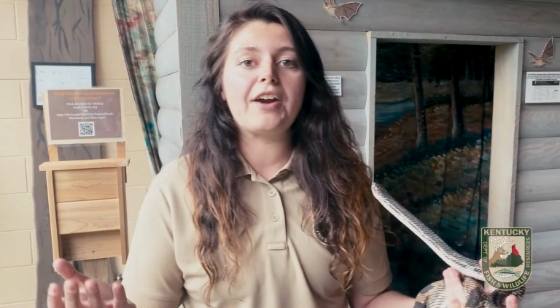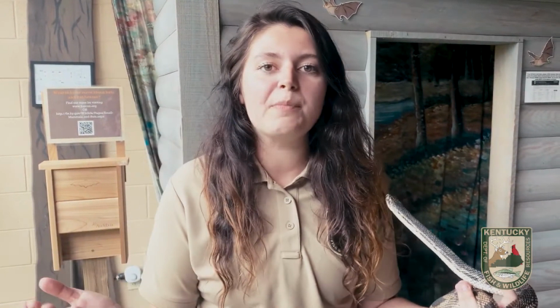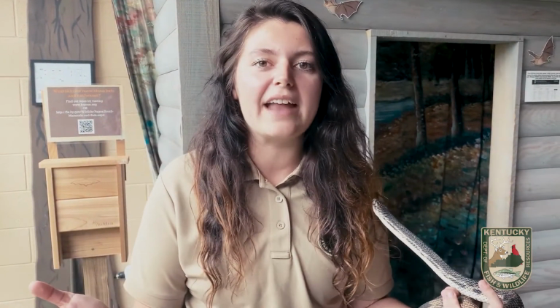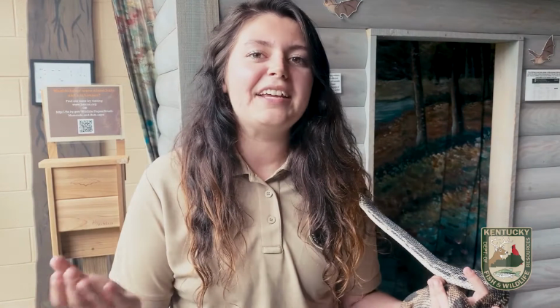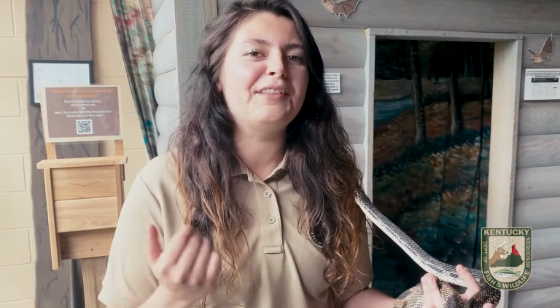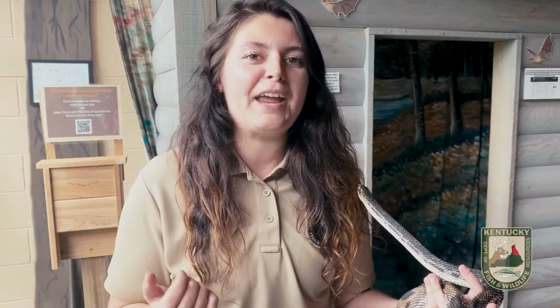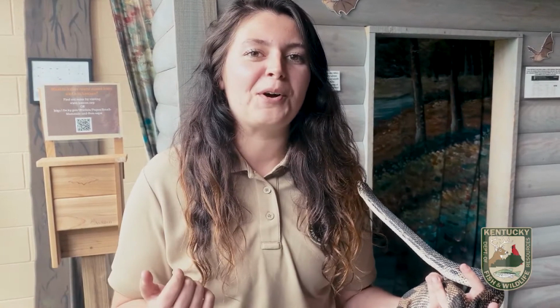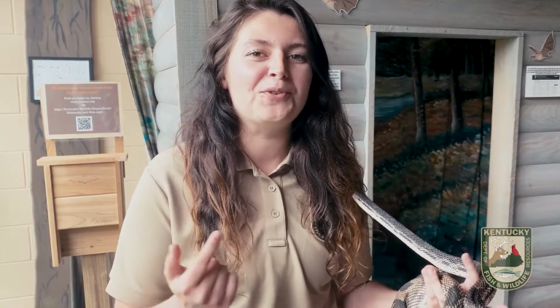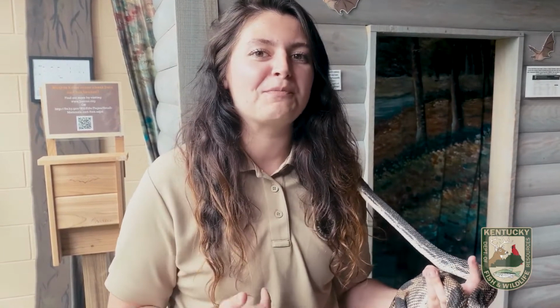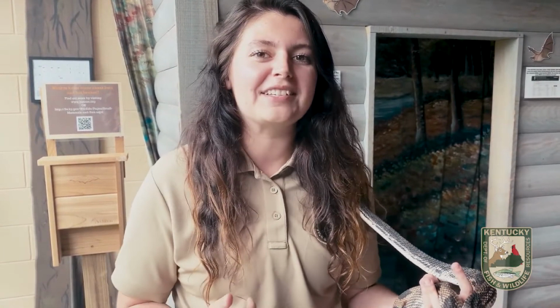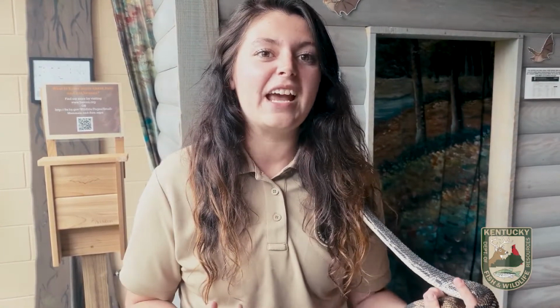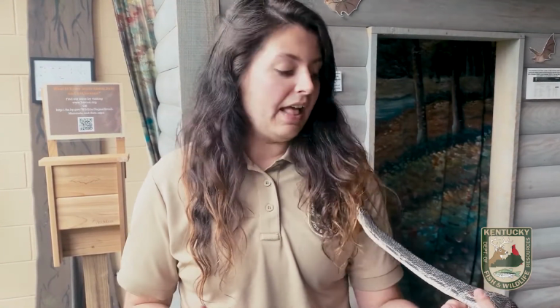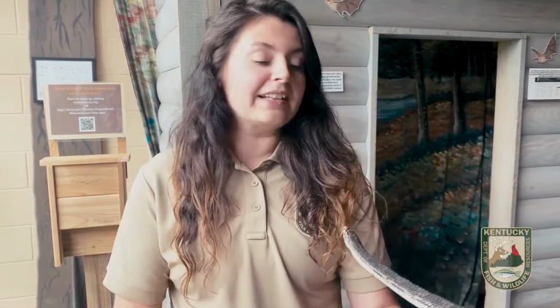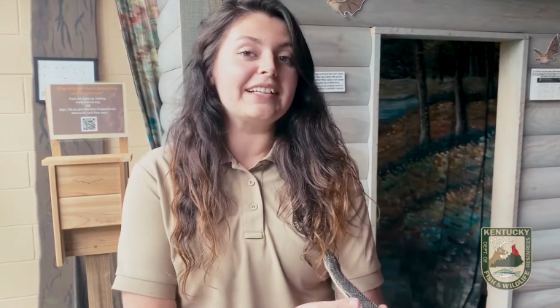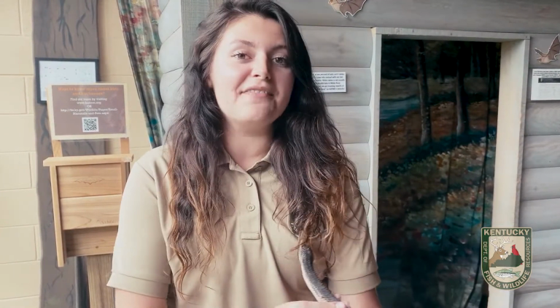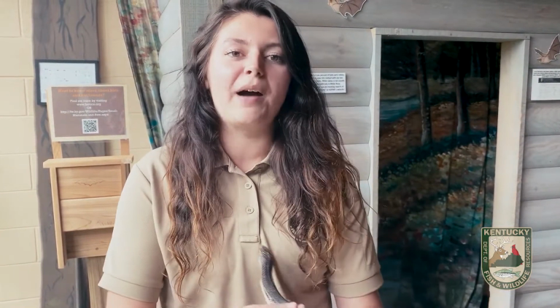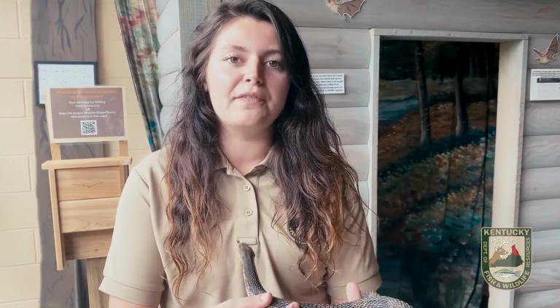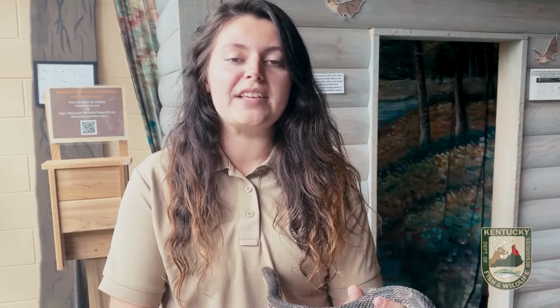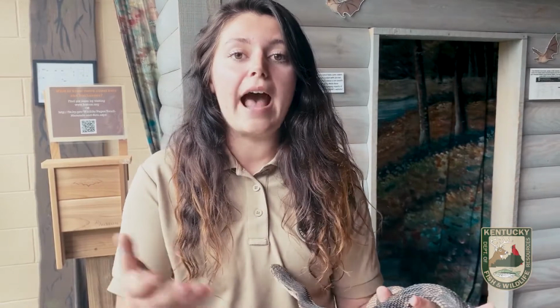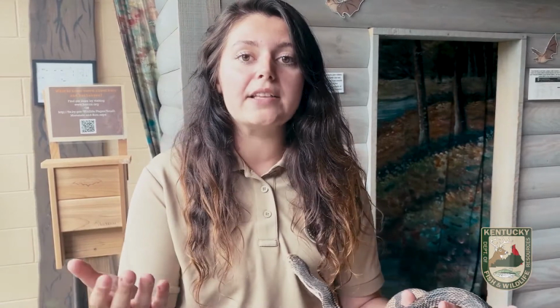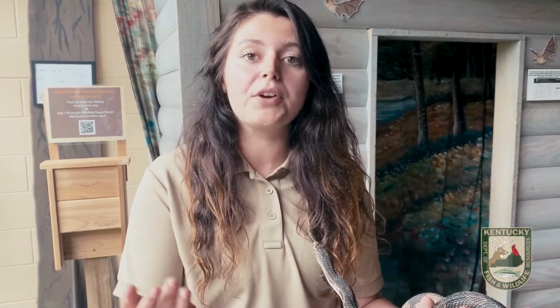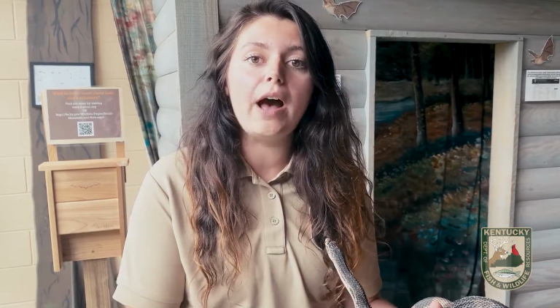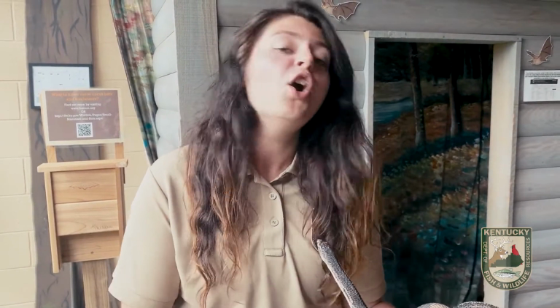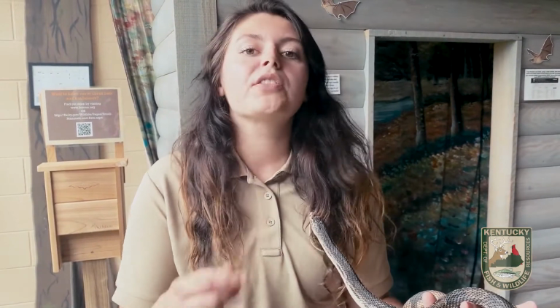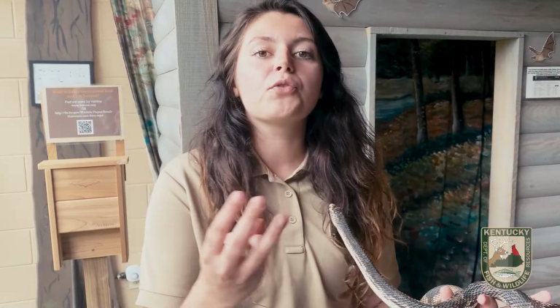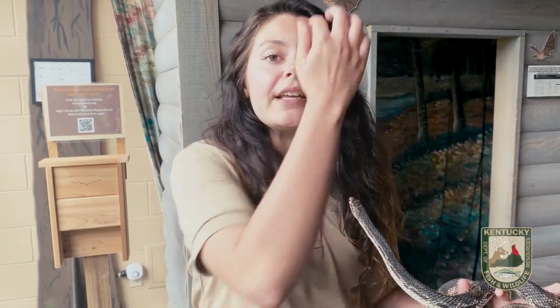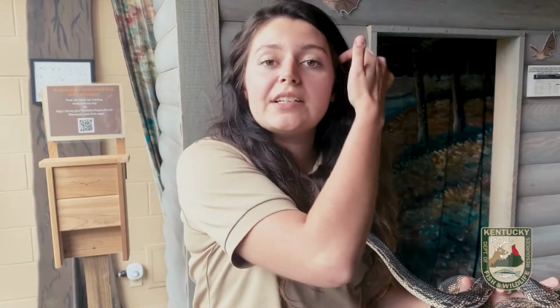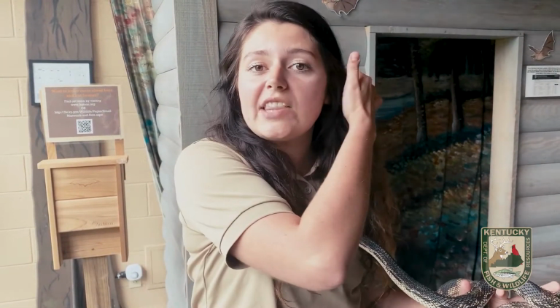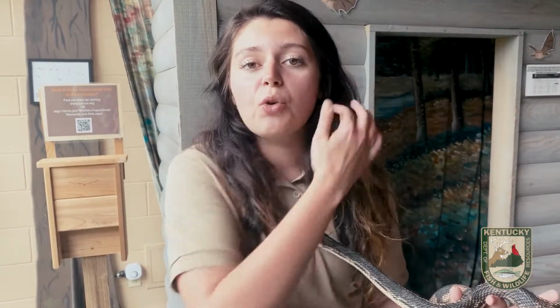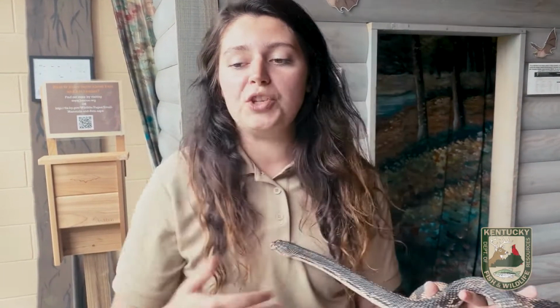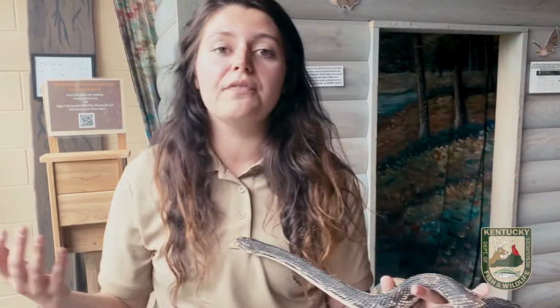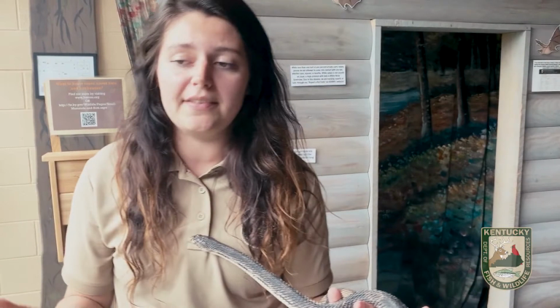Their habitat is in their name — they're called the Northern Pine Snake. They like to live in pine forests, and that lines up pretty well with the three places in Kentucky that I told you that you can find them.